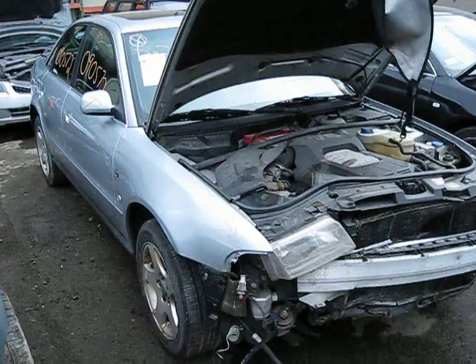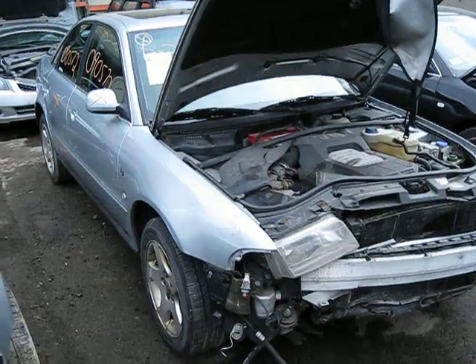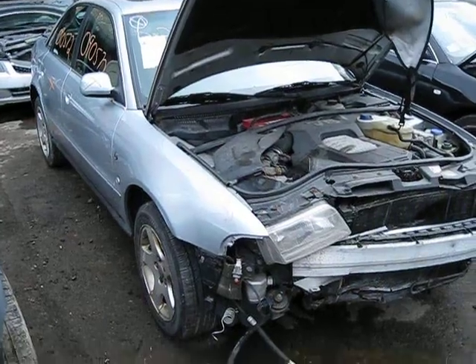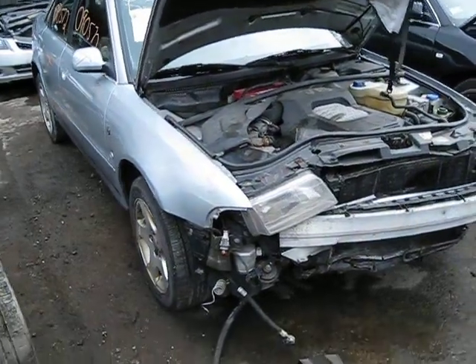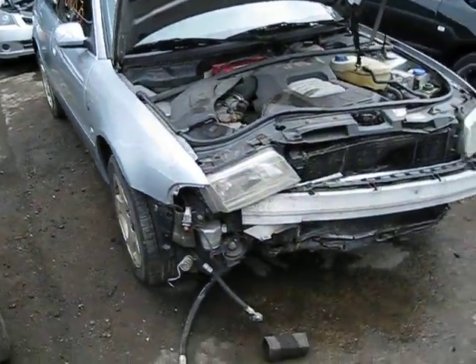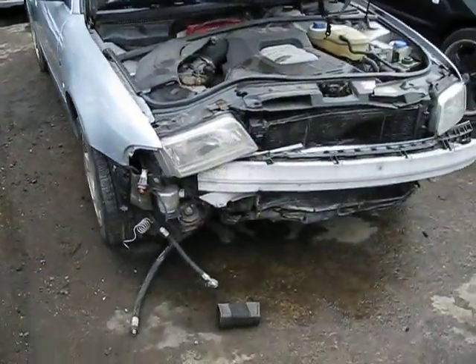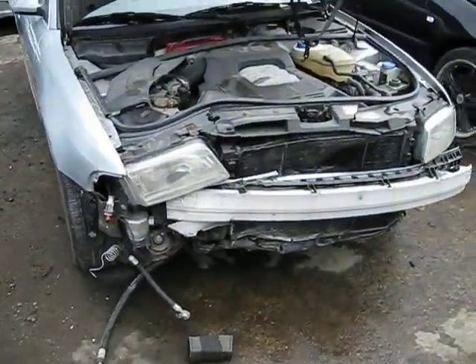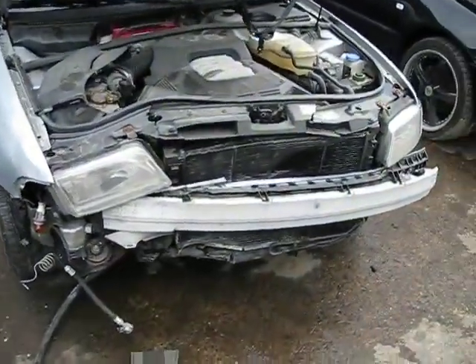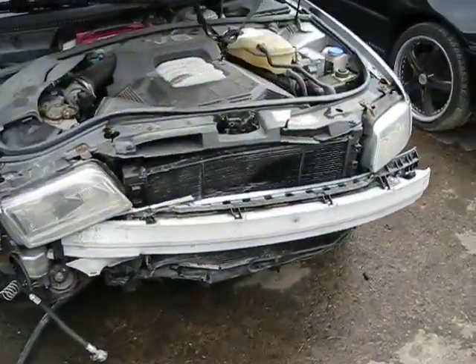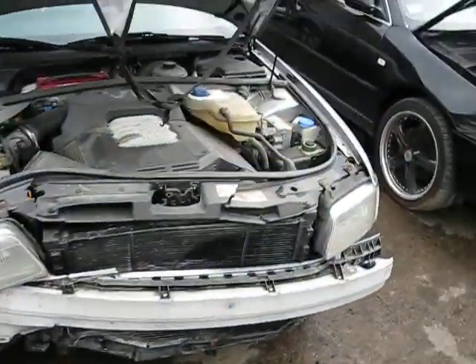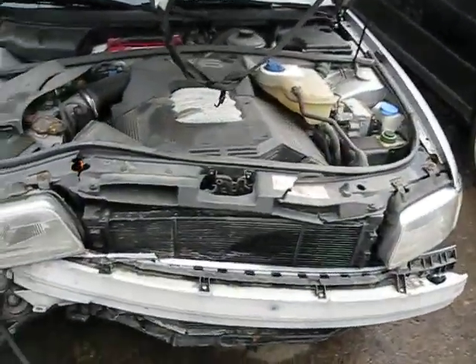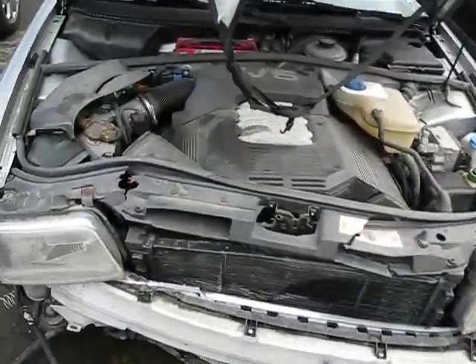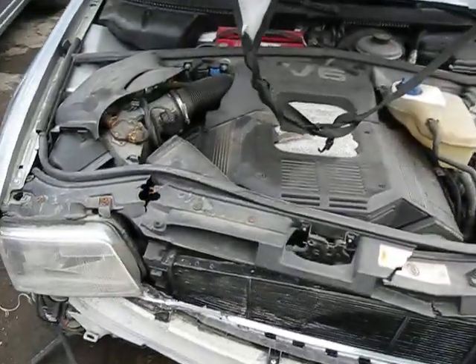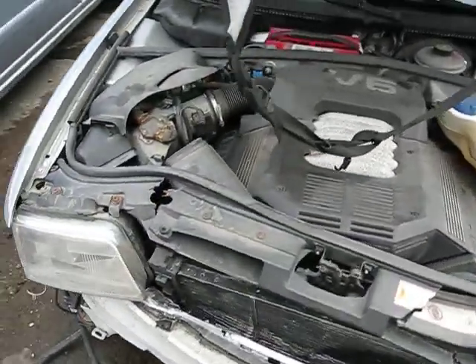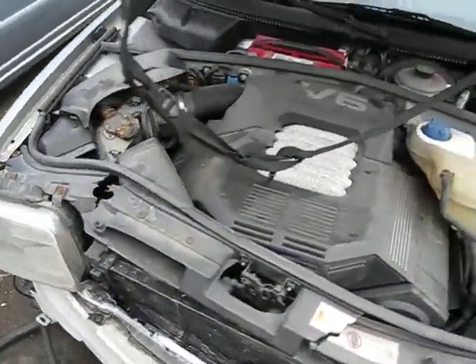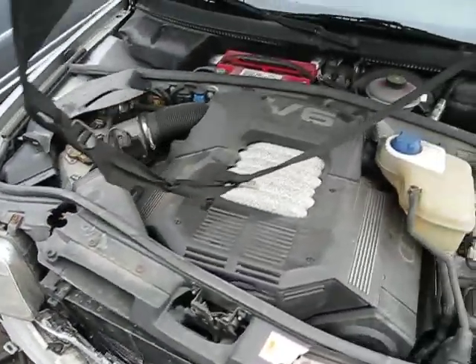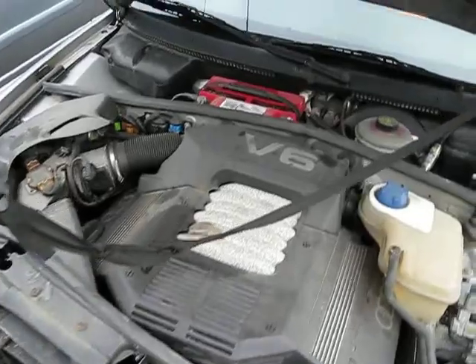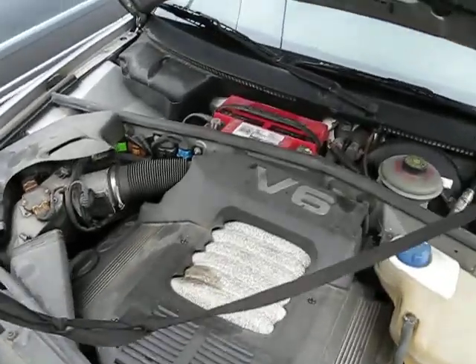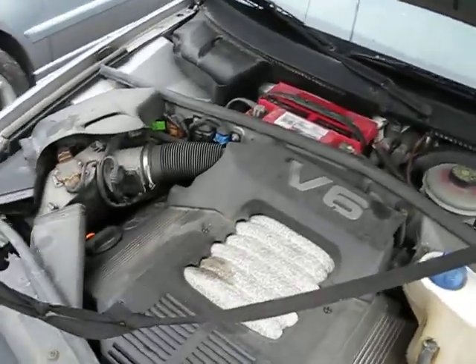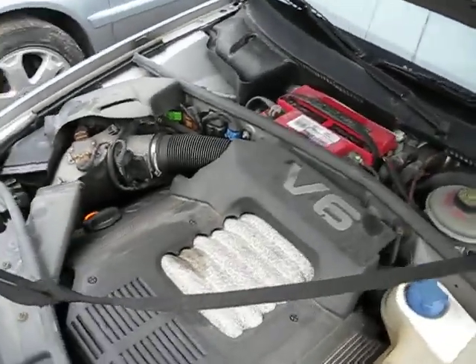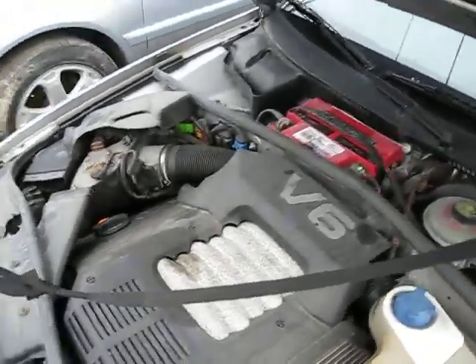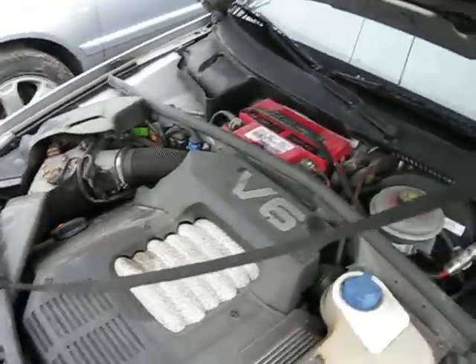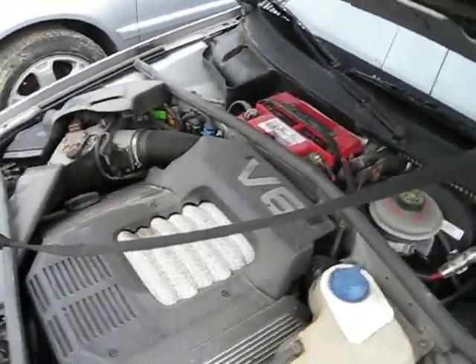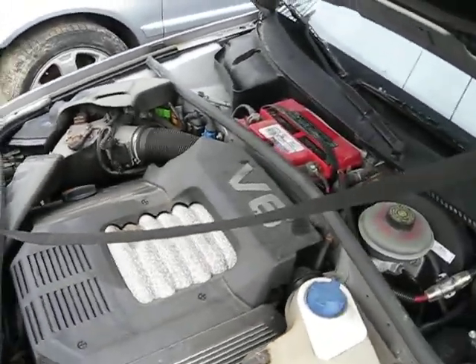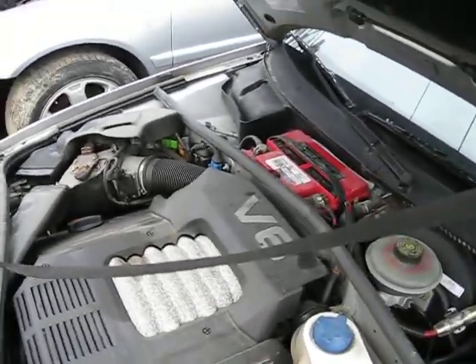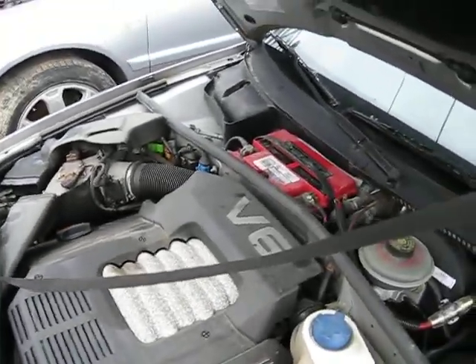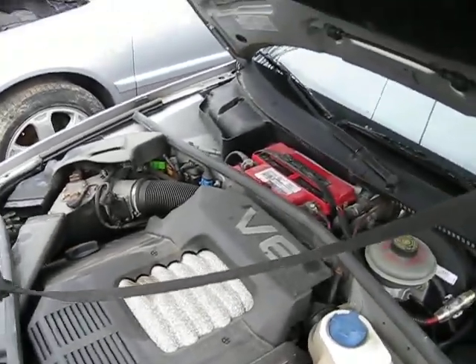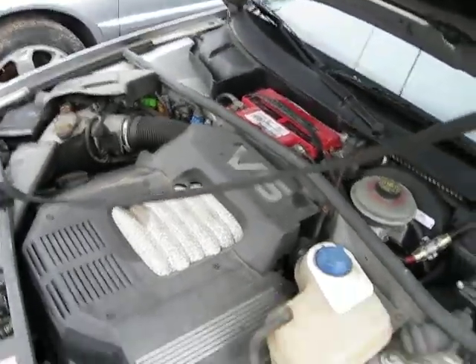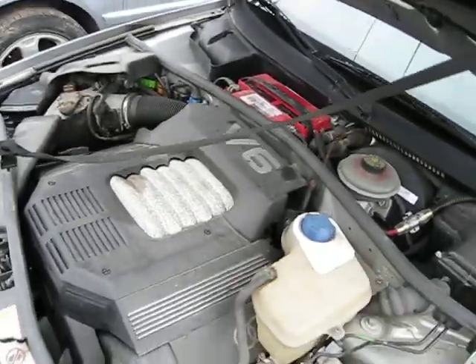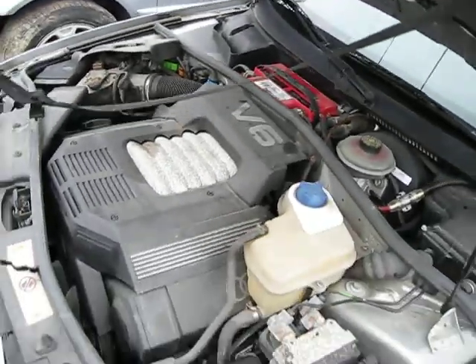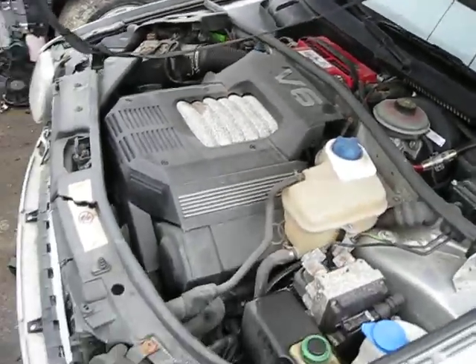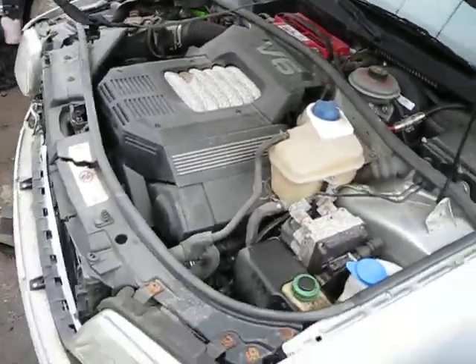Hello and welcome to Tom's Foreign Auto Parts video portion of our inventory. Here we have a 1996 Audi A4.